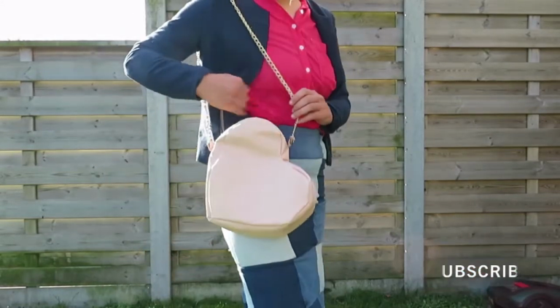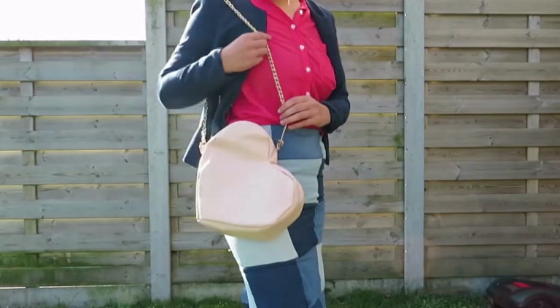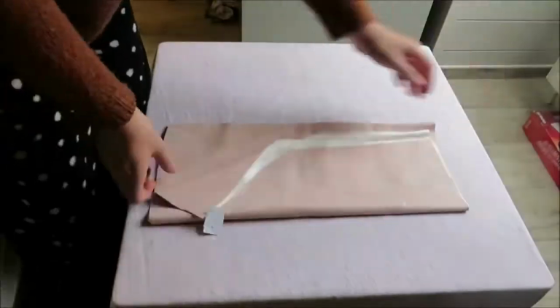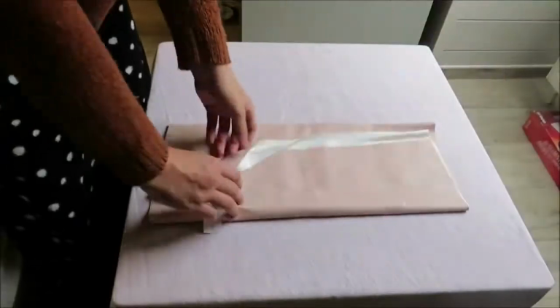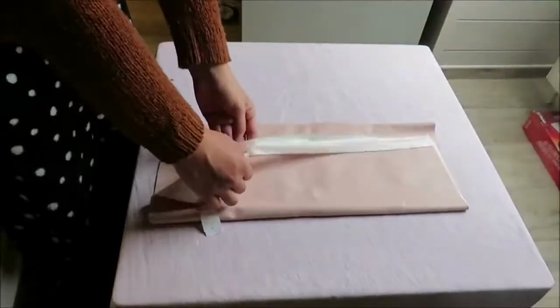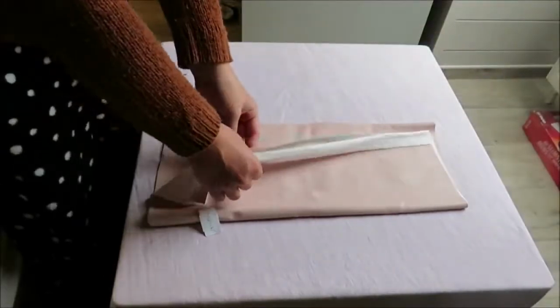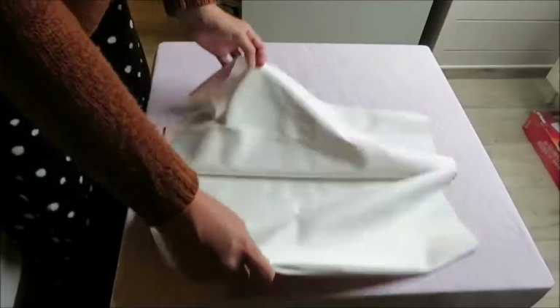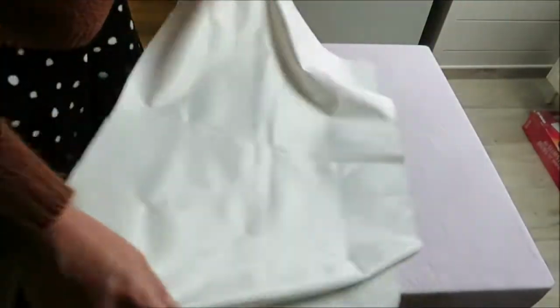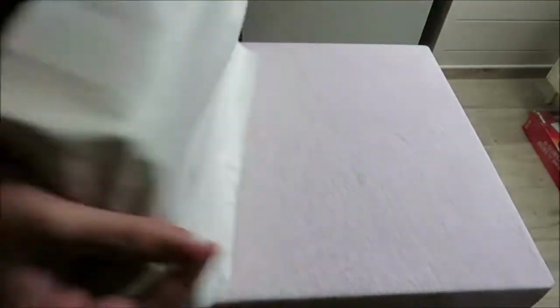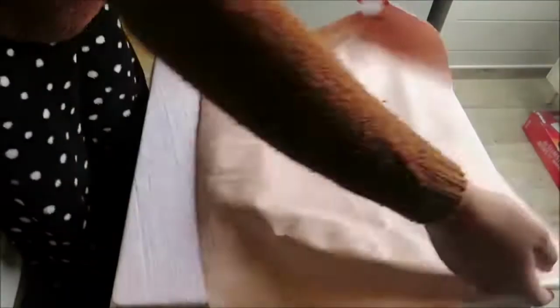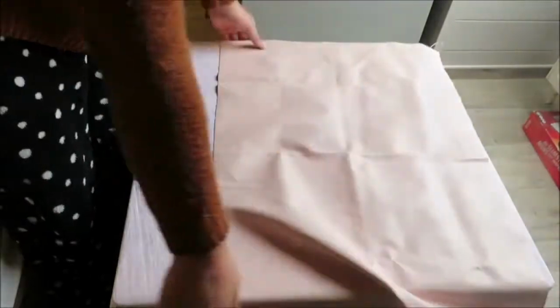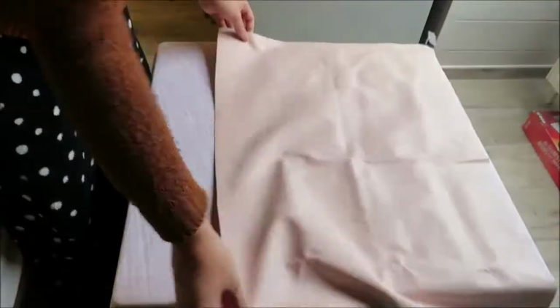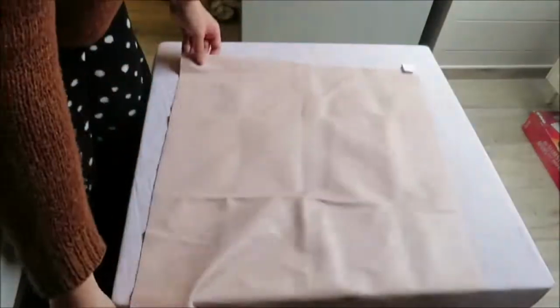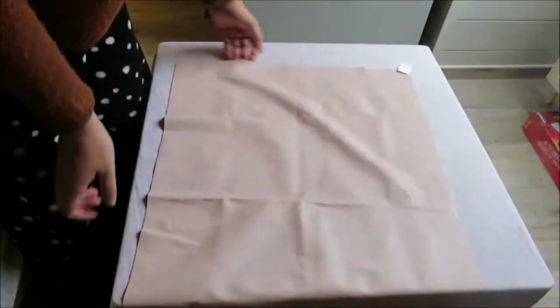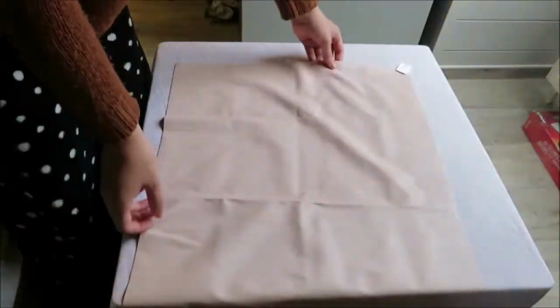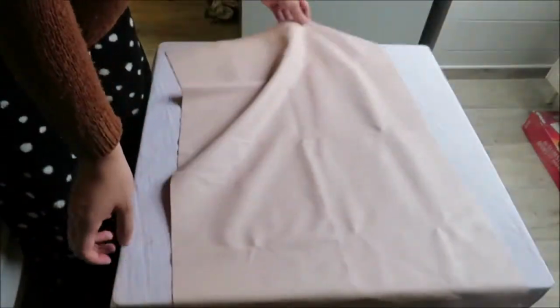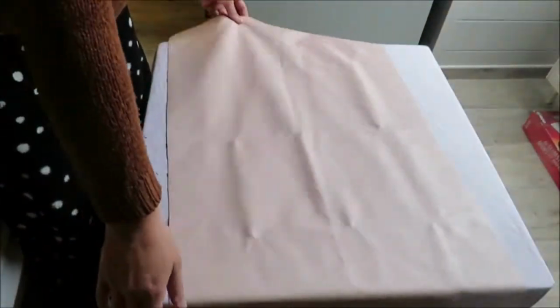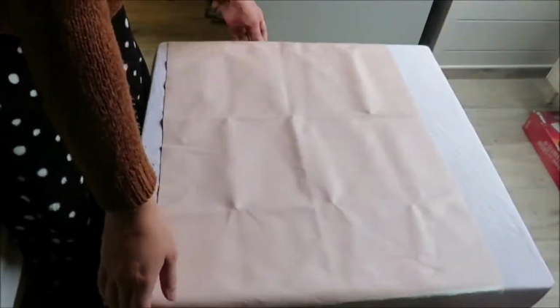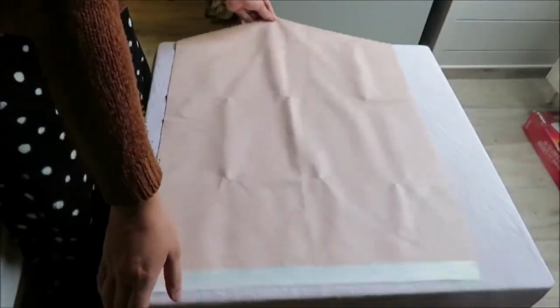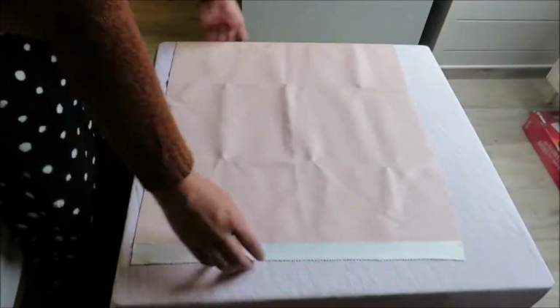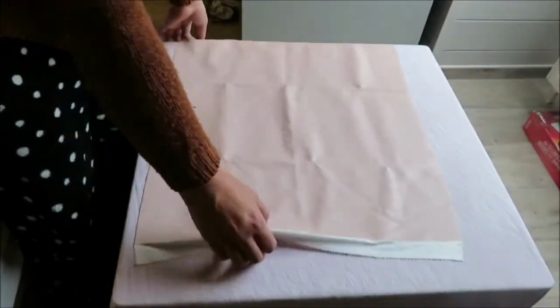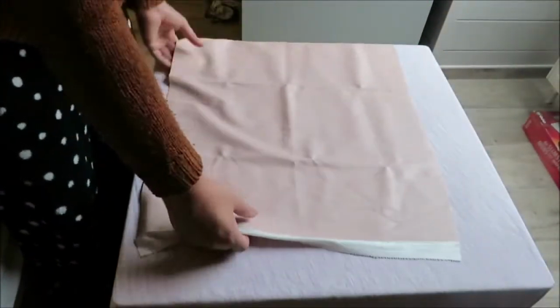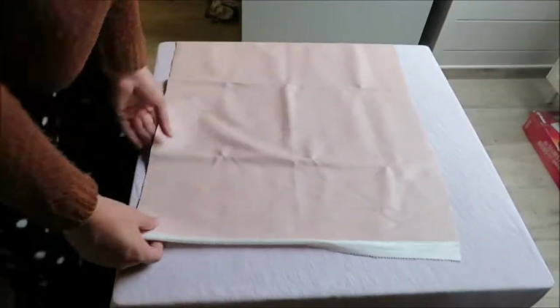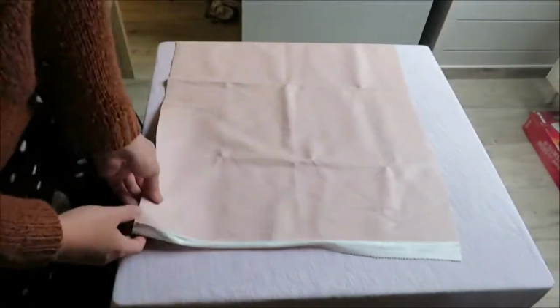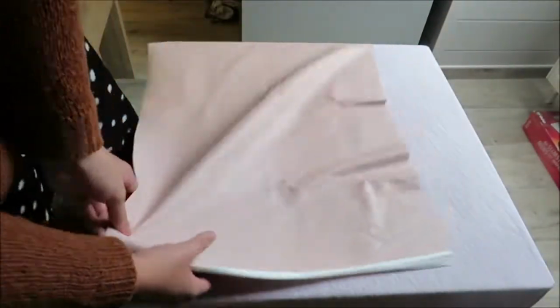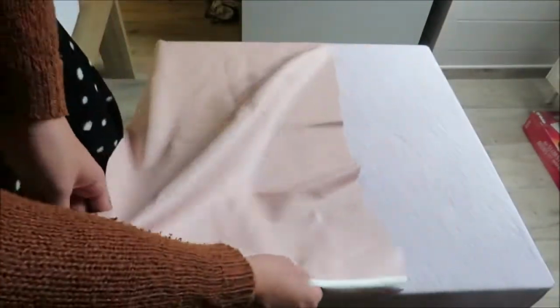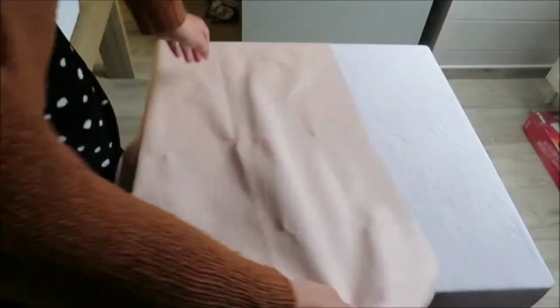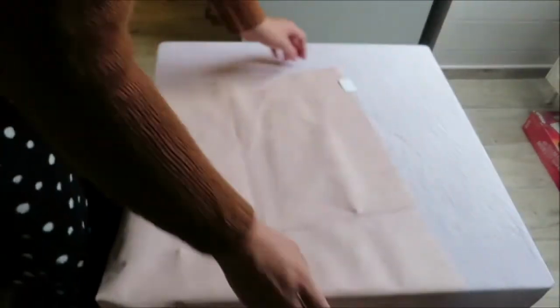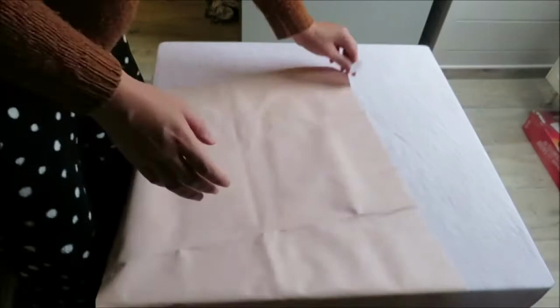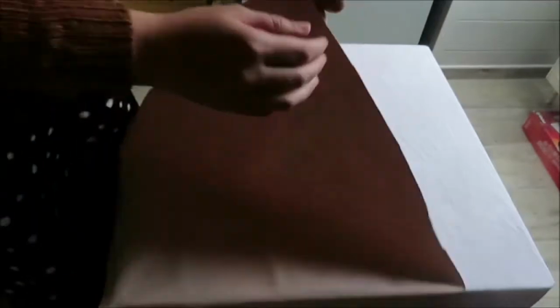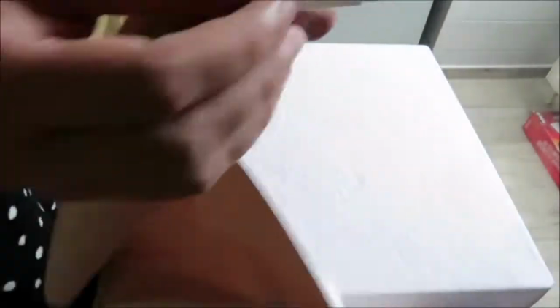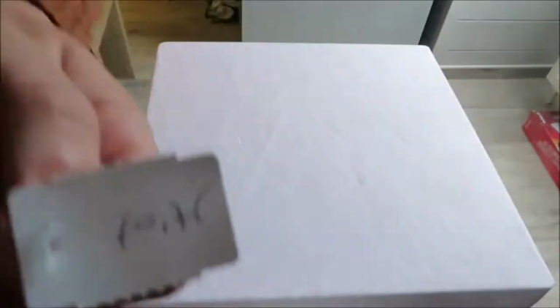For this video I used this piece of thrifted leather and this cost me 70 cents, or I think that's around one dollar. So not a lot of money.